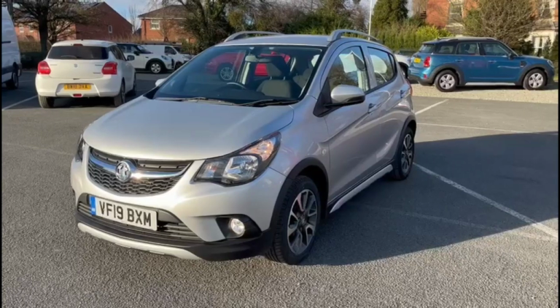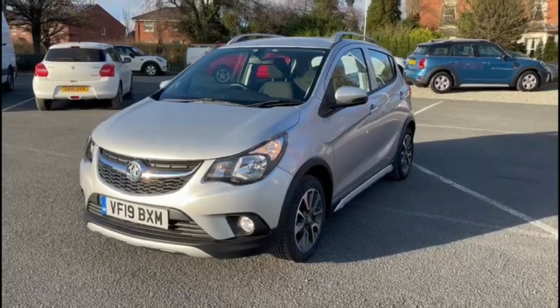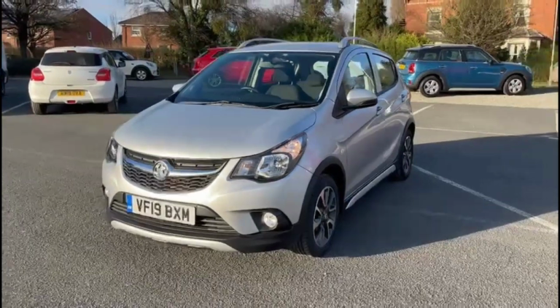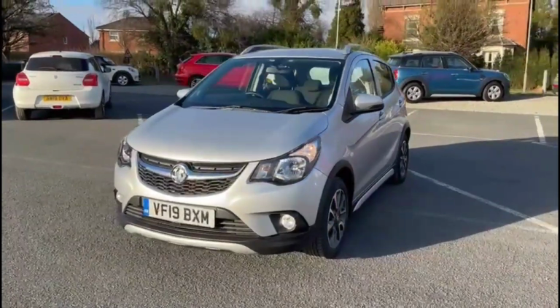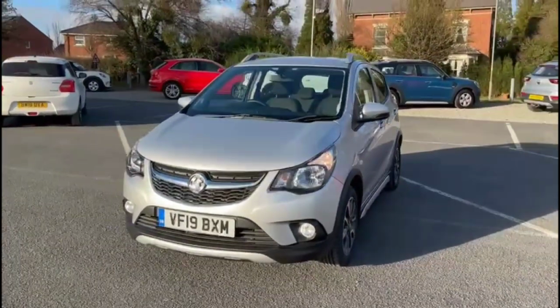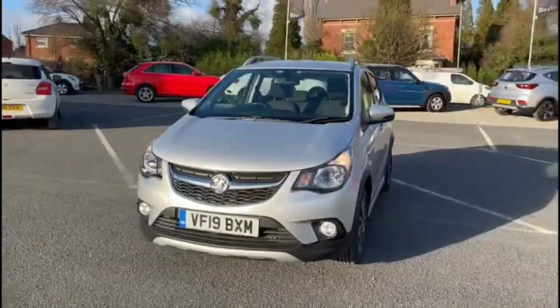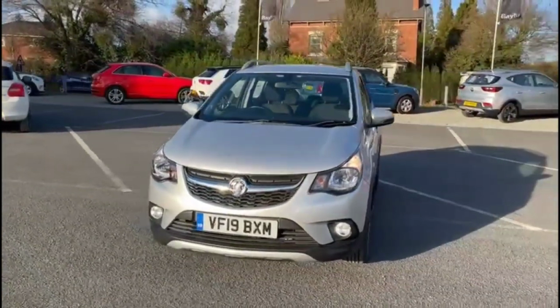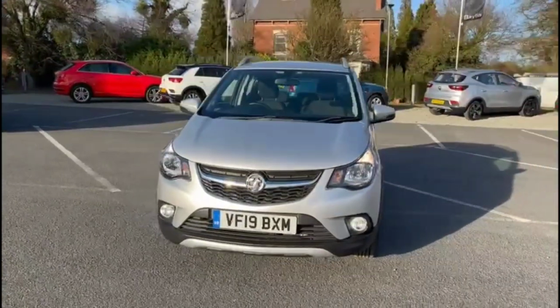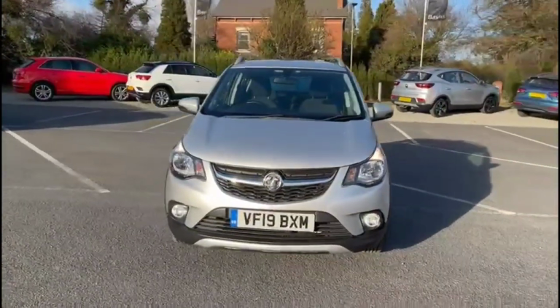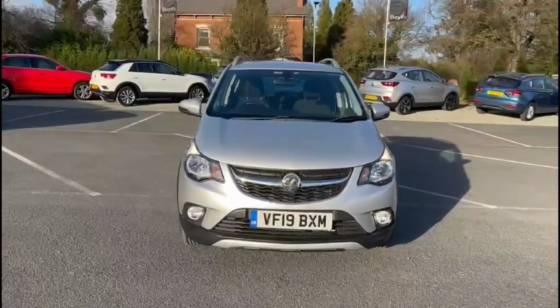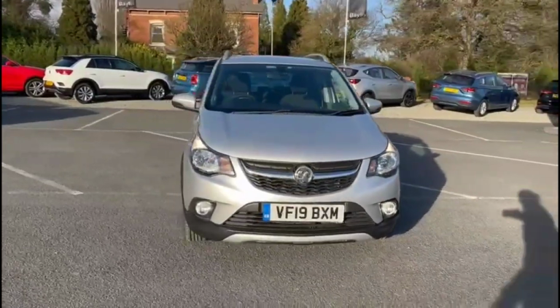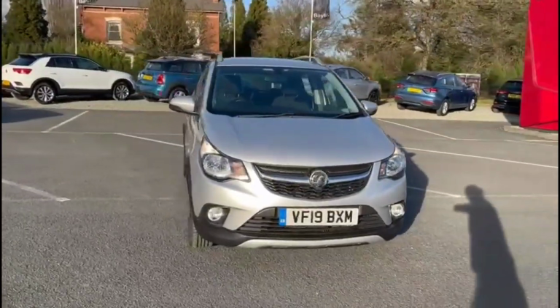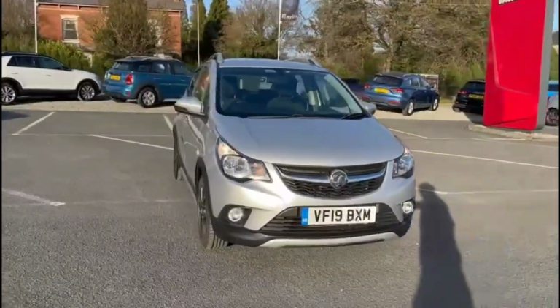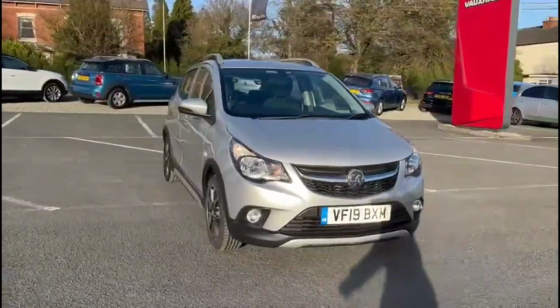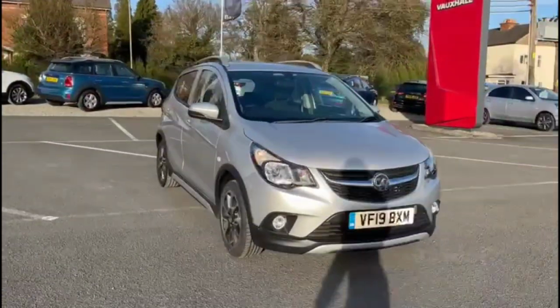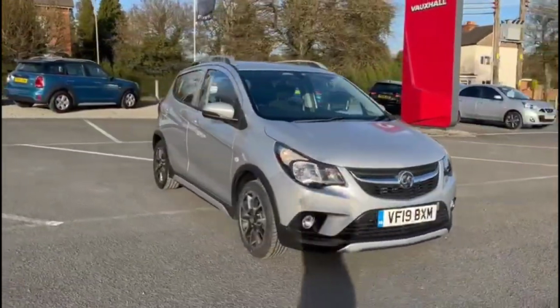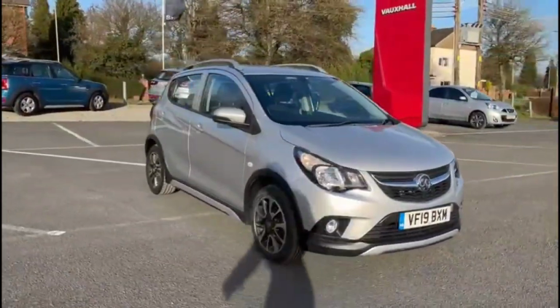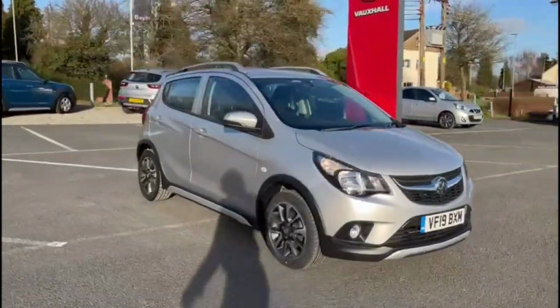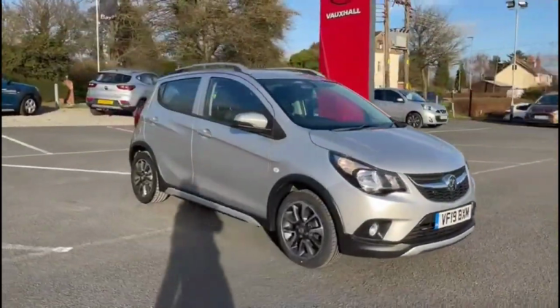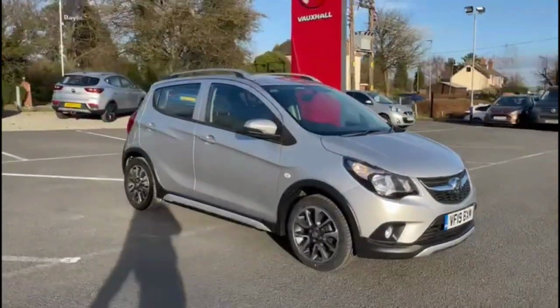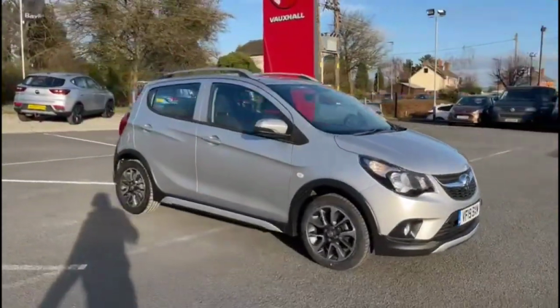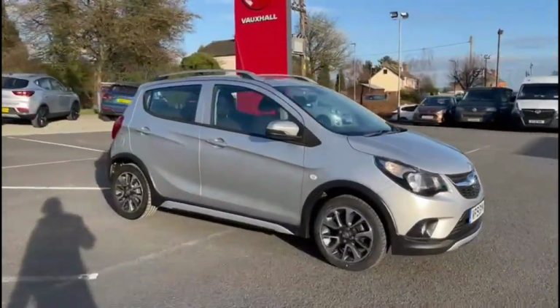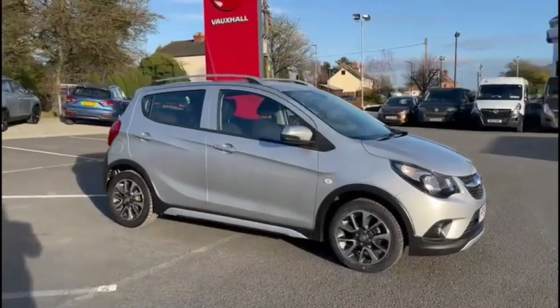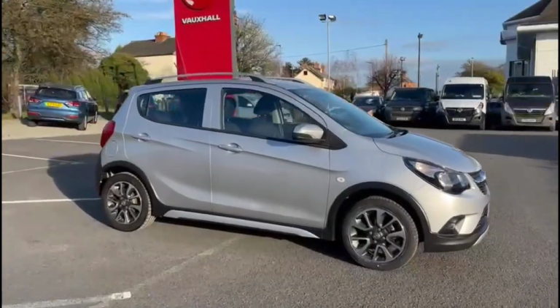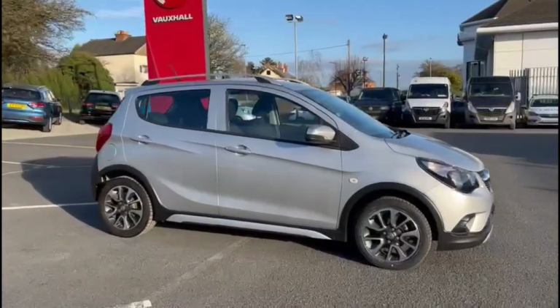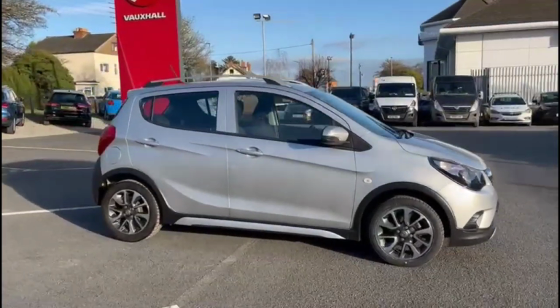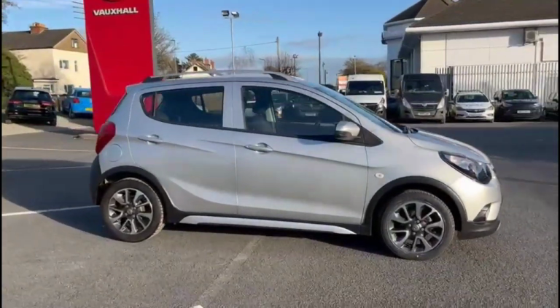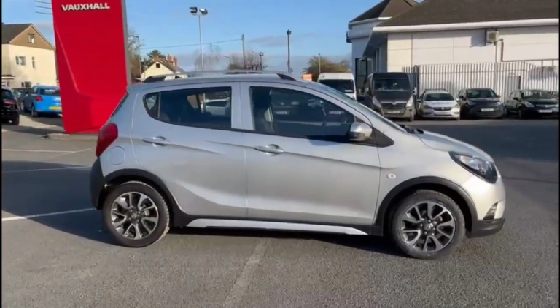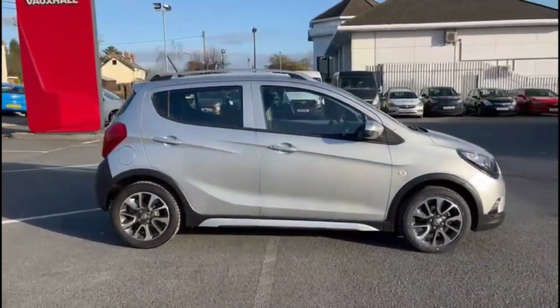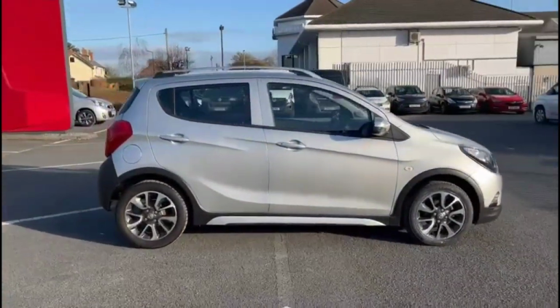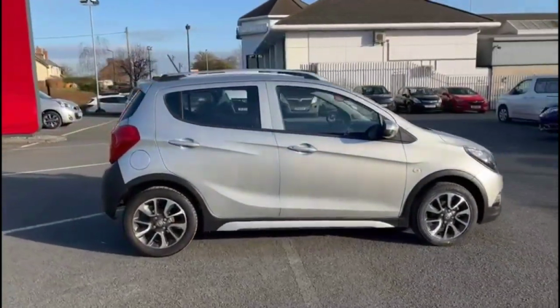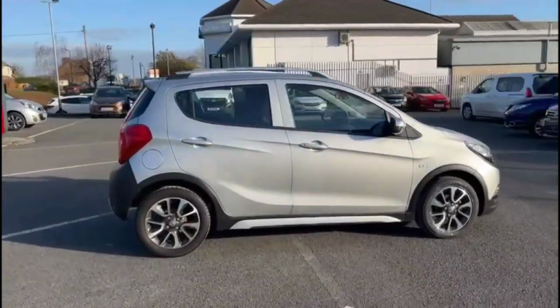Hello, welcome to Bayless Vauxhall. Today we're viewing a Vauxhall Viva 1.0L ROX. This vehicle has covered just 21,750 miles. It's finished in silver. It also comes with Bayless warranty with the option to extend it to 36 months.